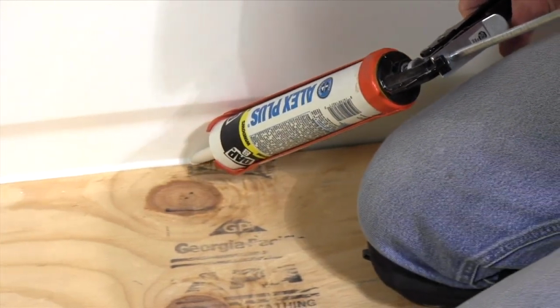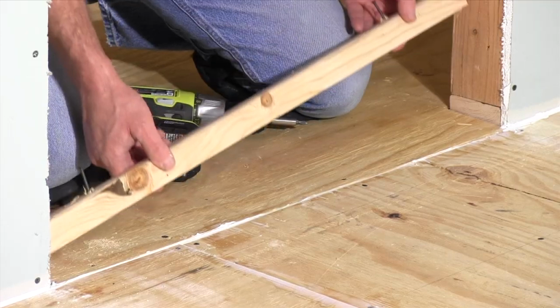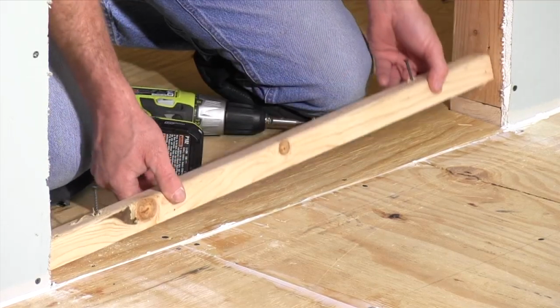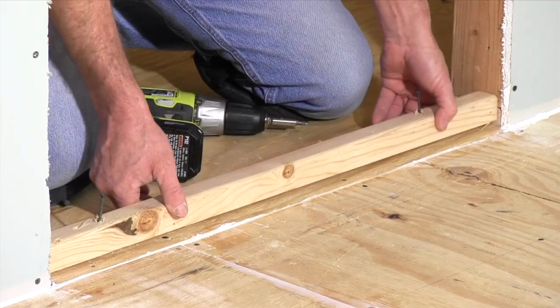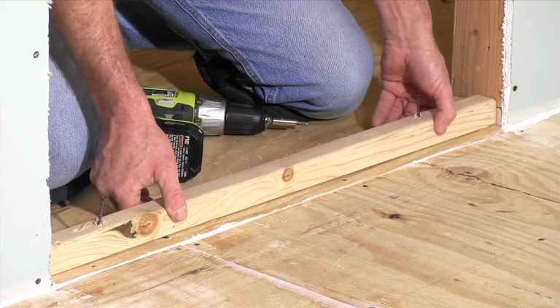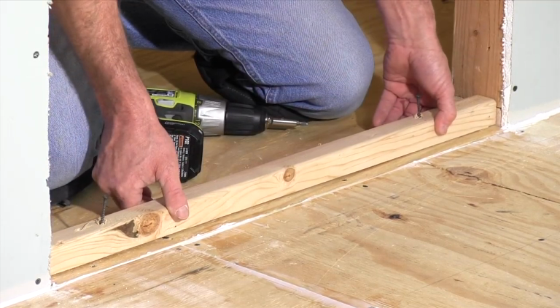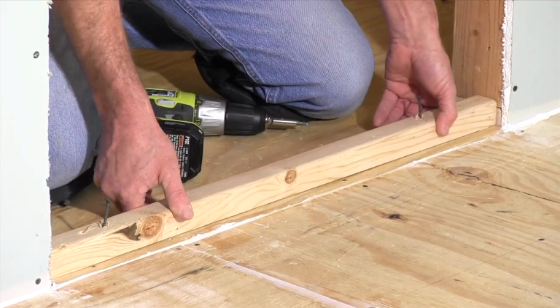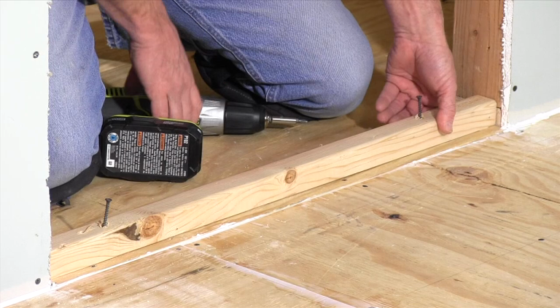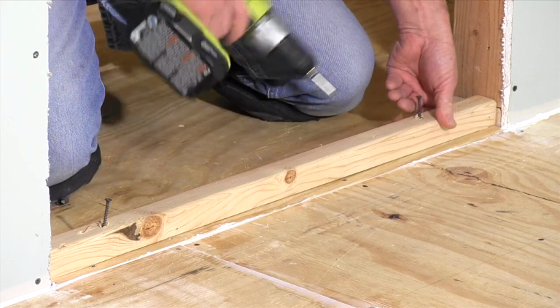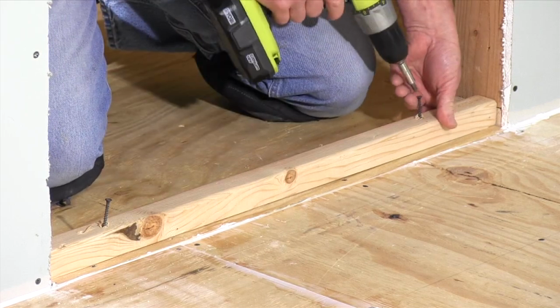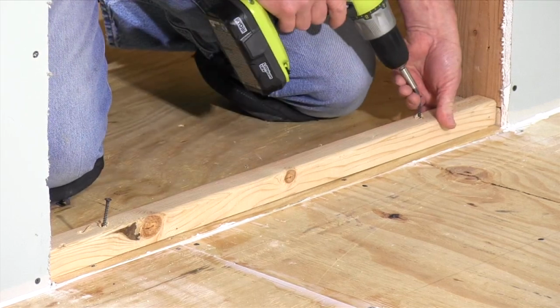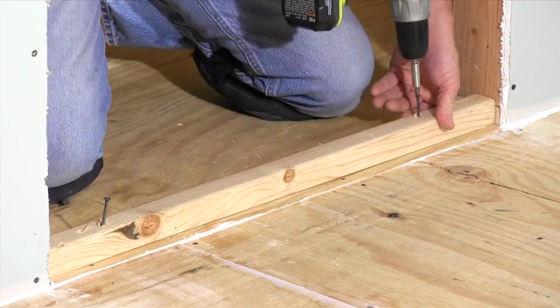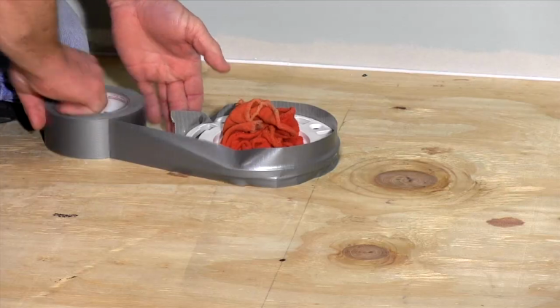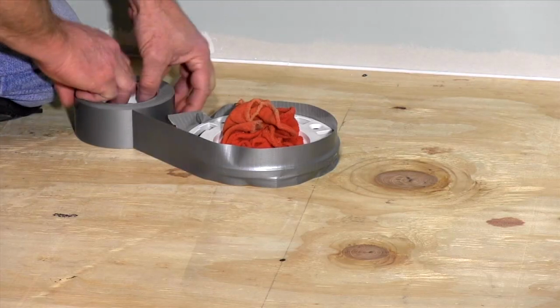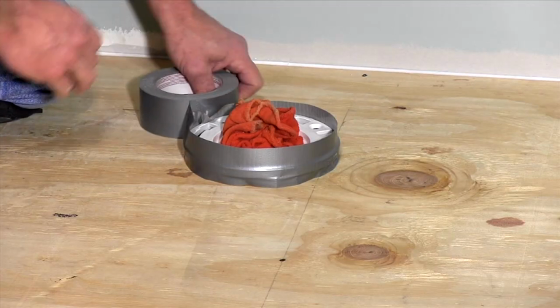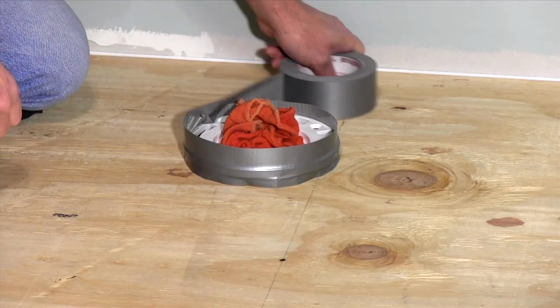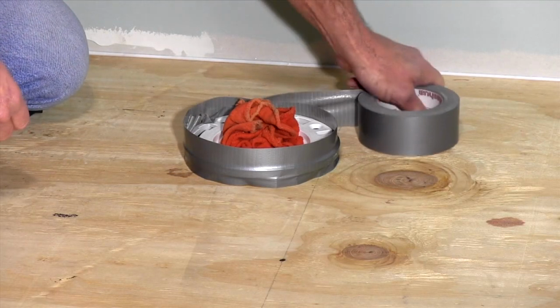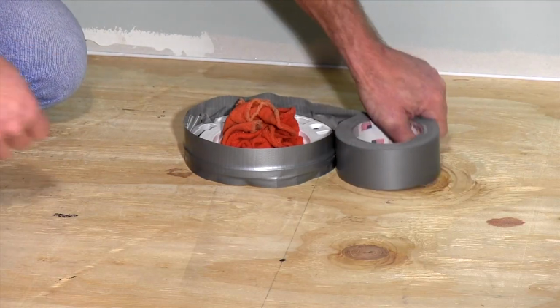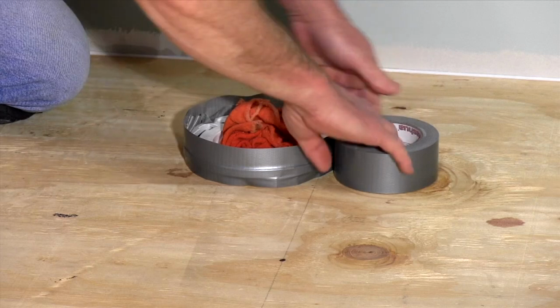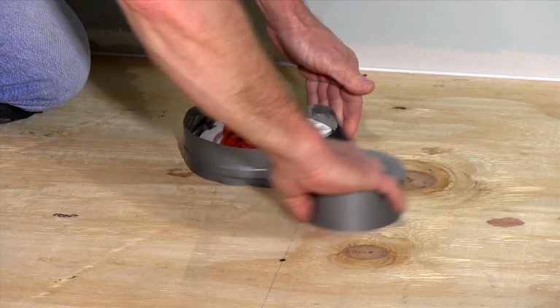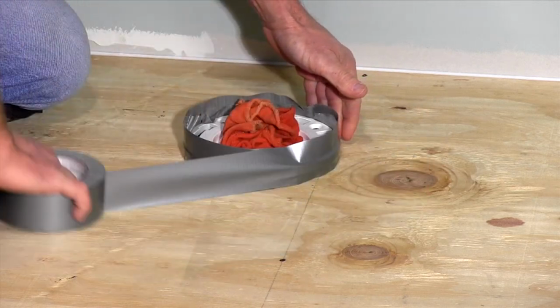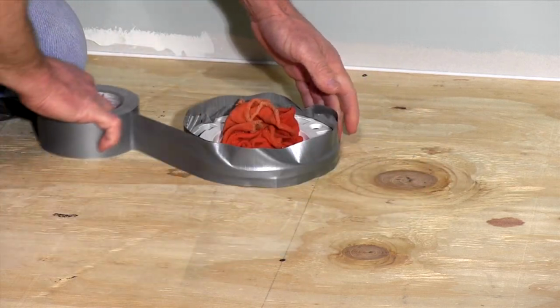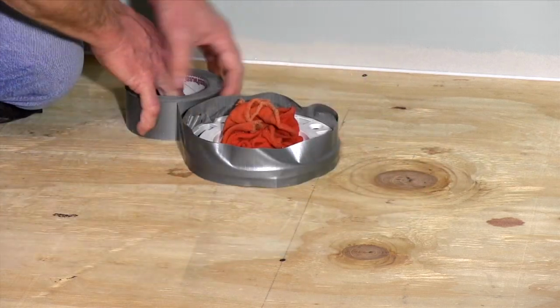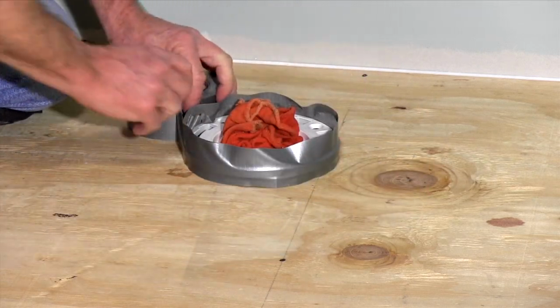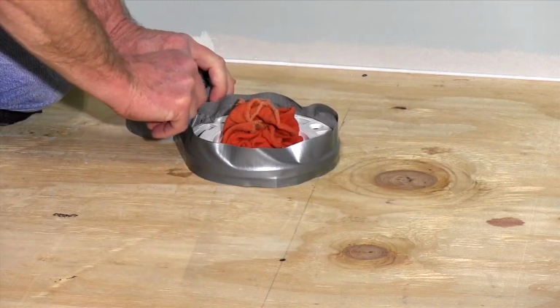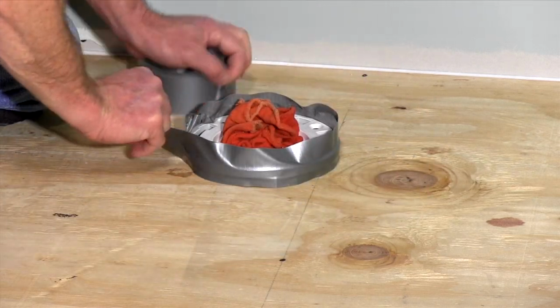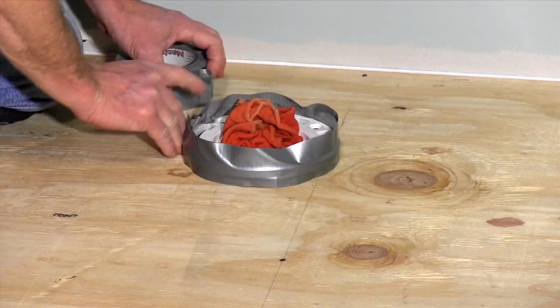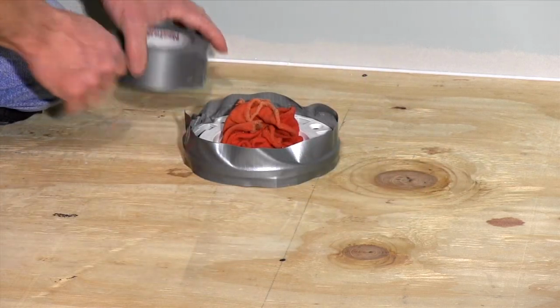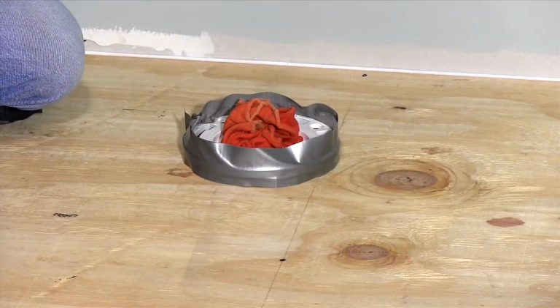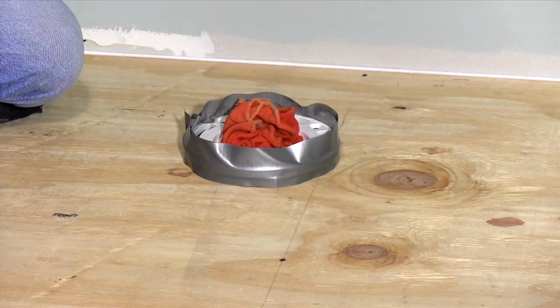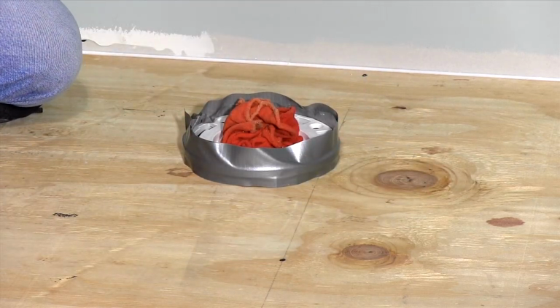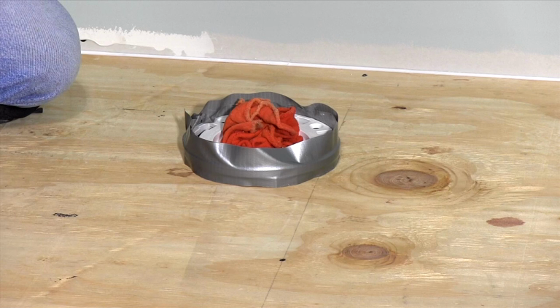Doorways, air registers, and toilet flanges need to be dammed up. Tape and caulk work well for a toilet flange. Use blocks and strips of wood for registers and doors.